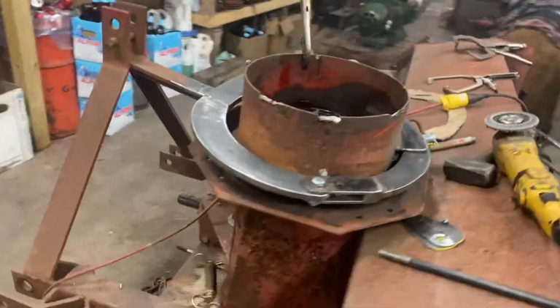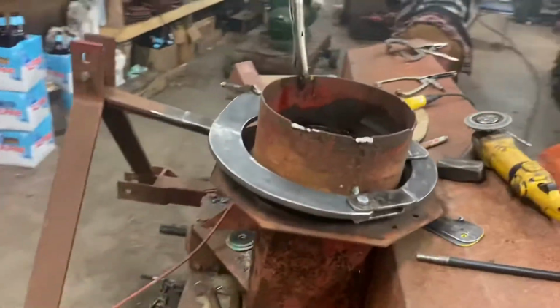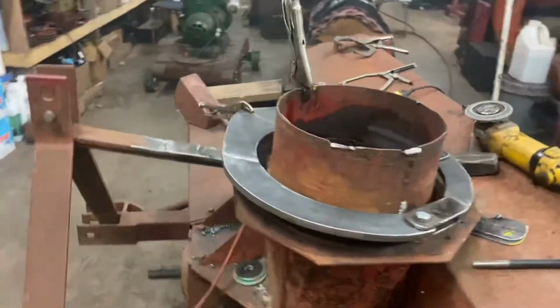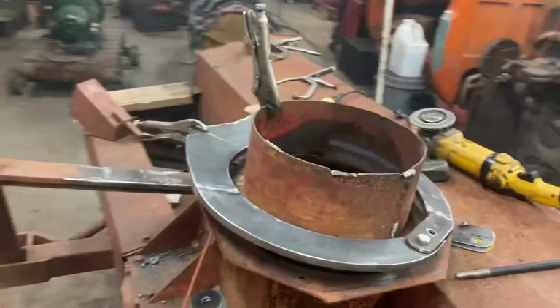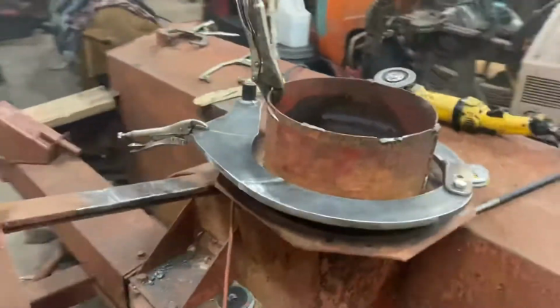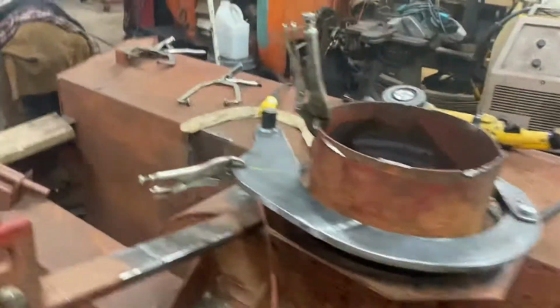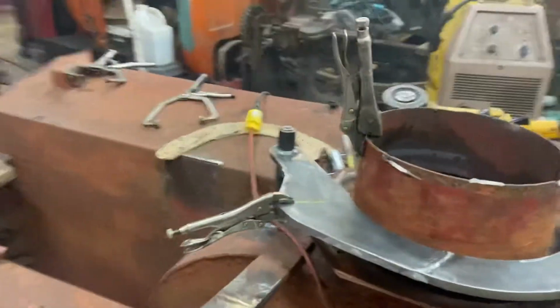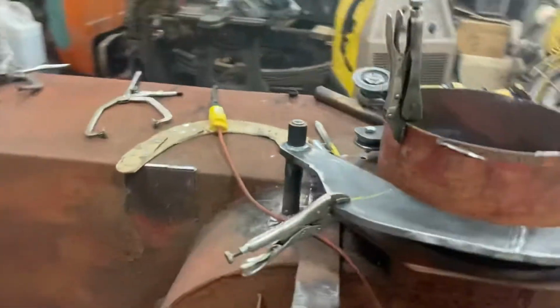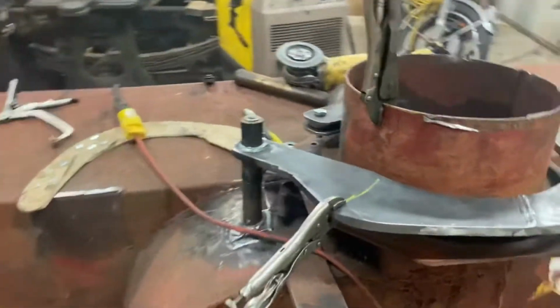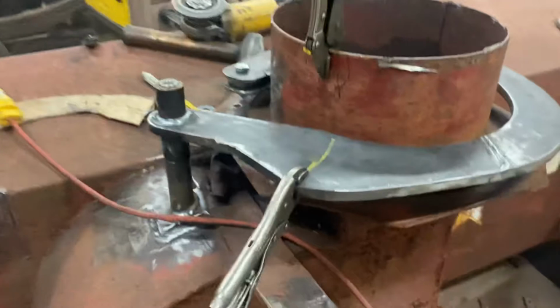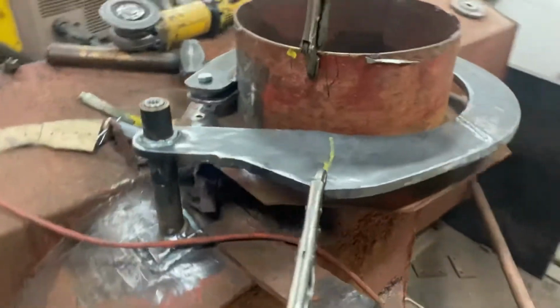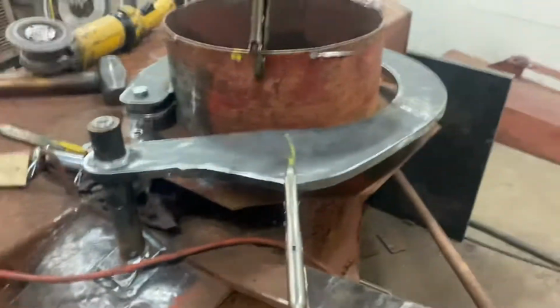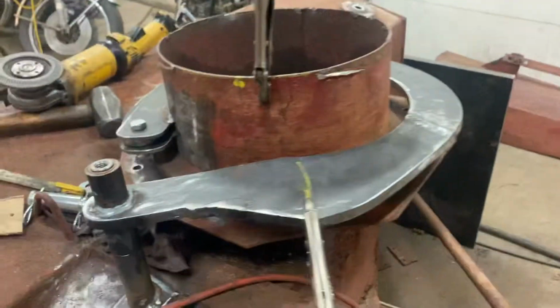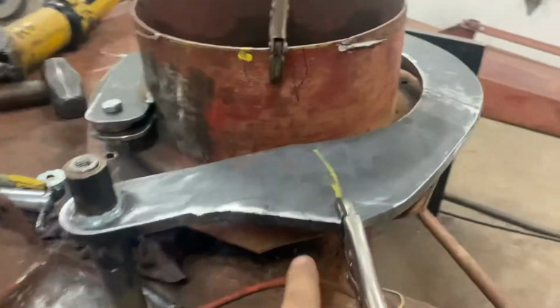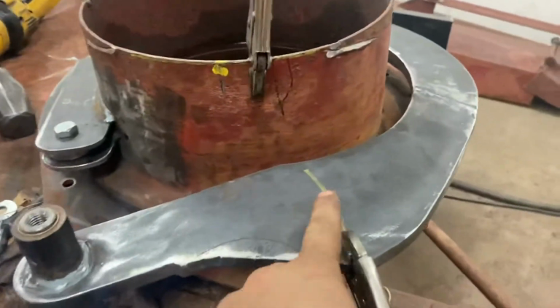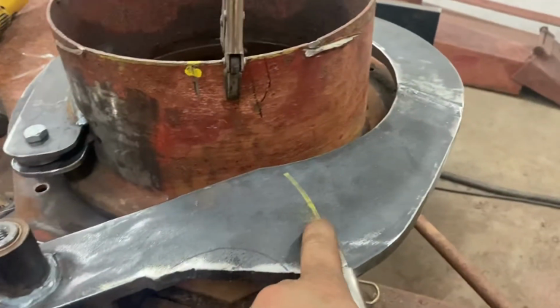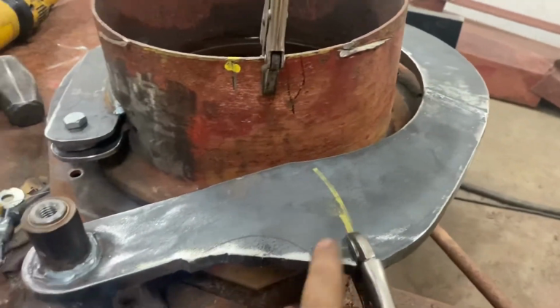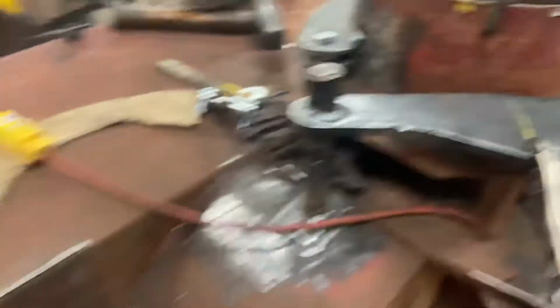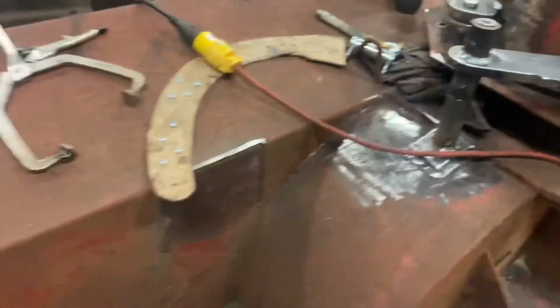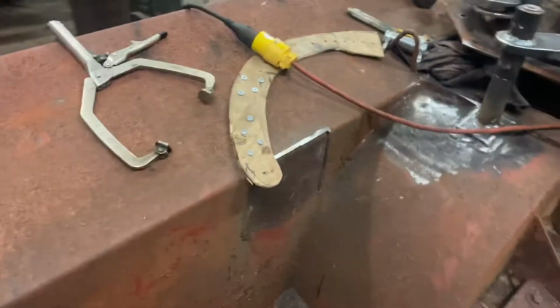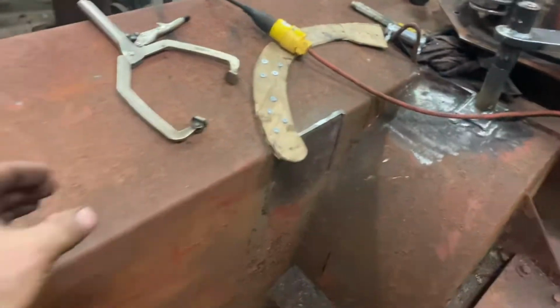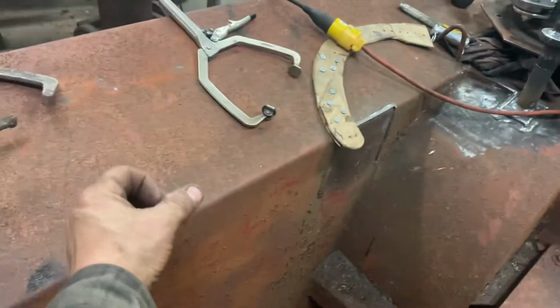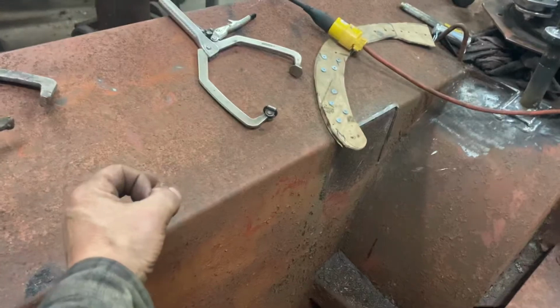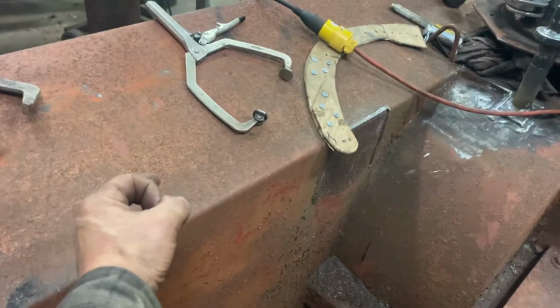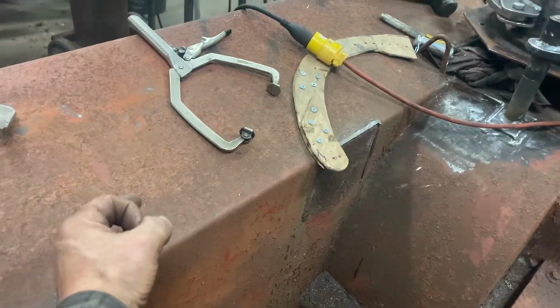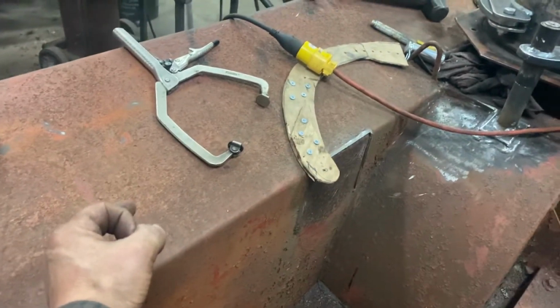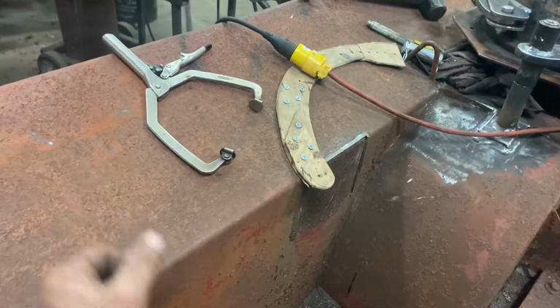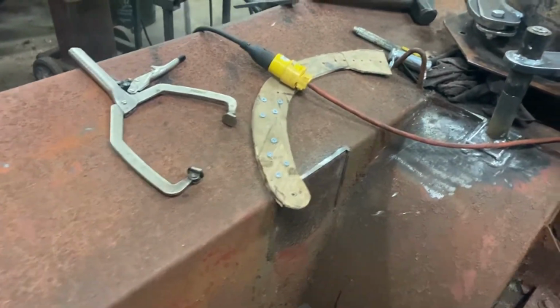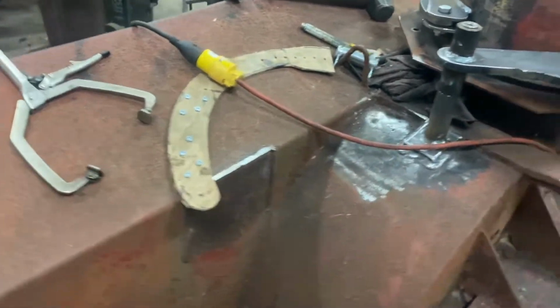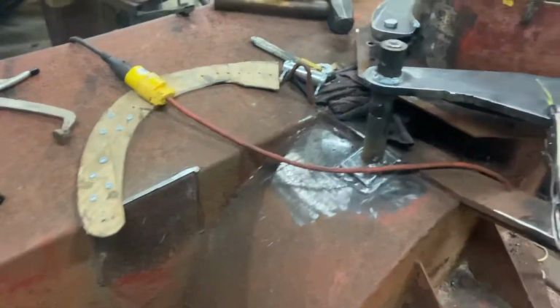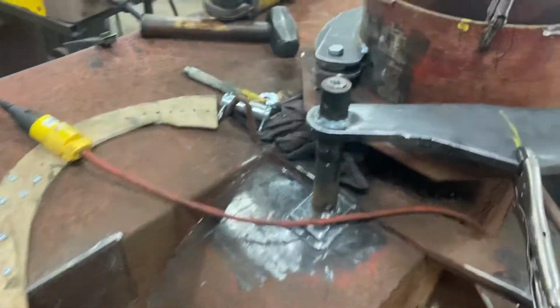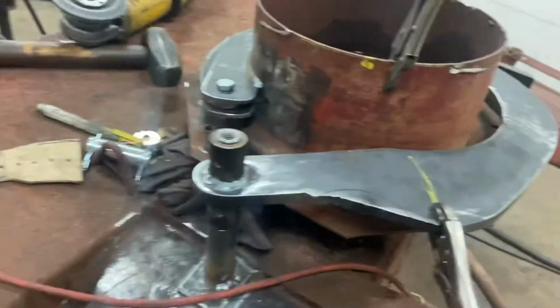It'll be a 10-inch stroke cylinder and it'll mount roughly on this radius somewhere. We've got back over here in a 10-inch stroke.